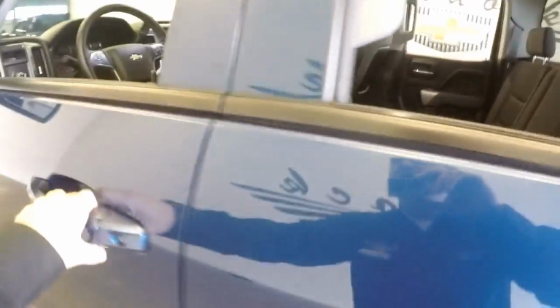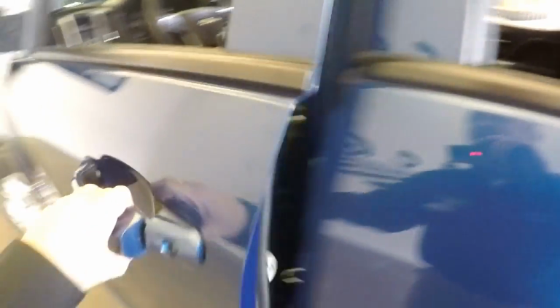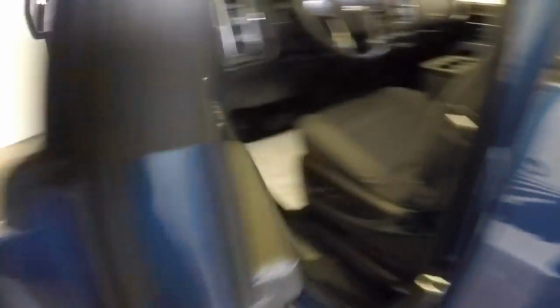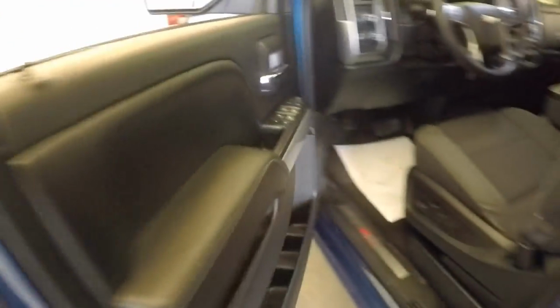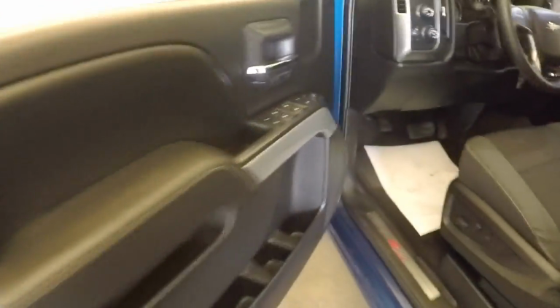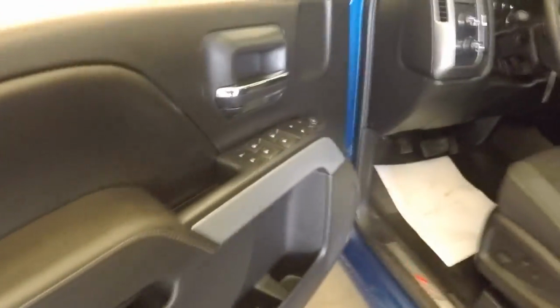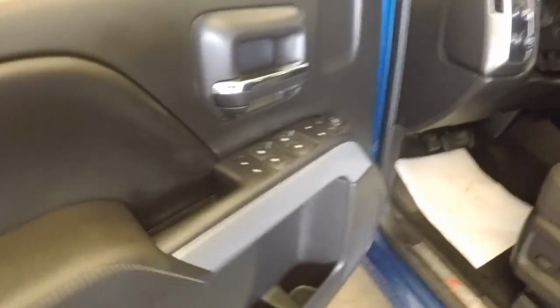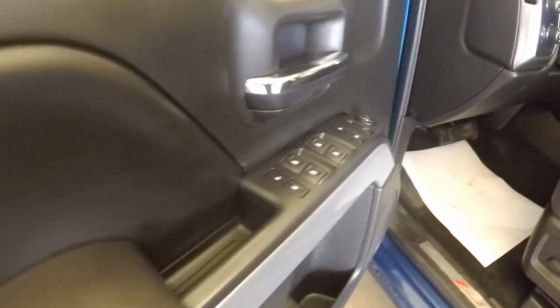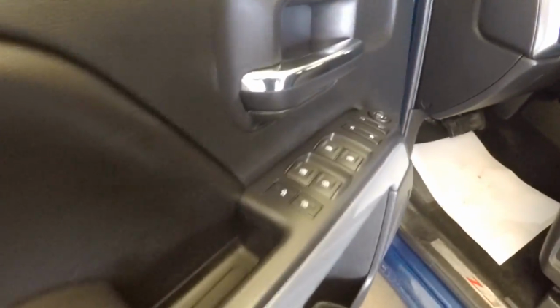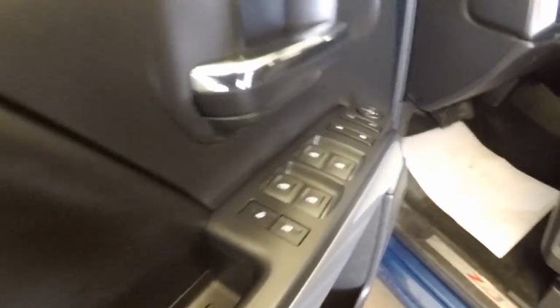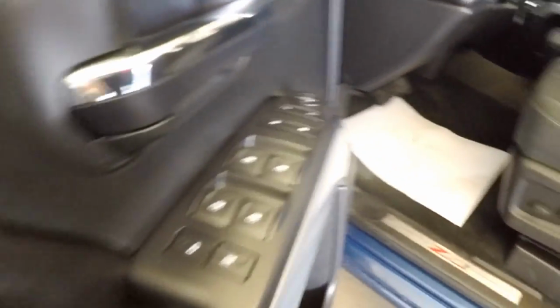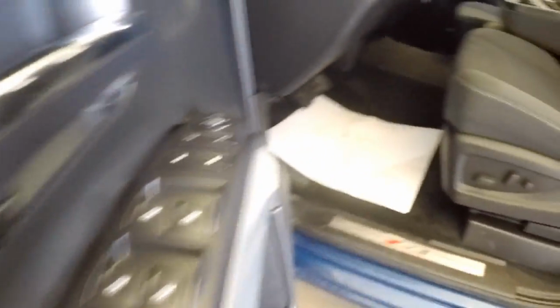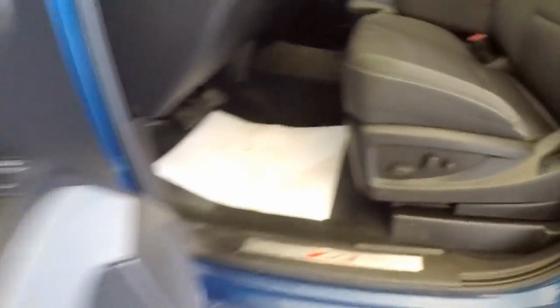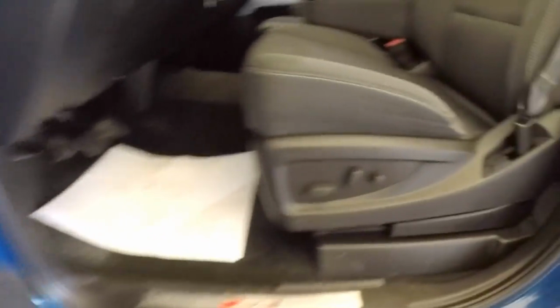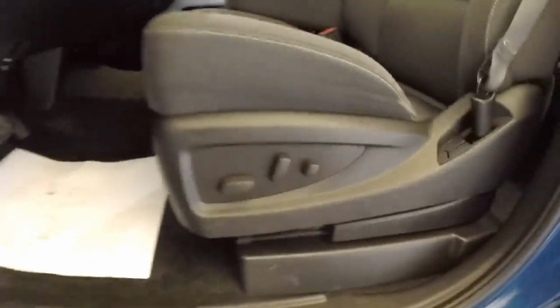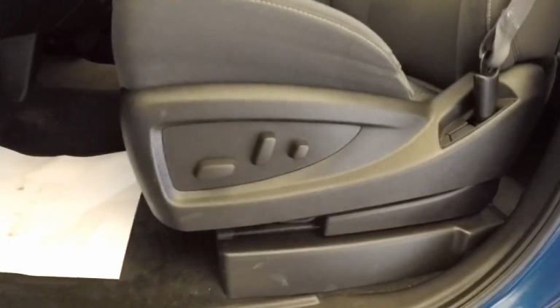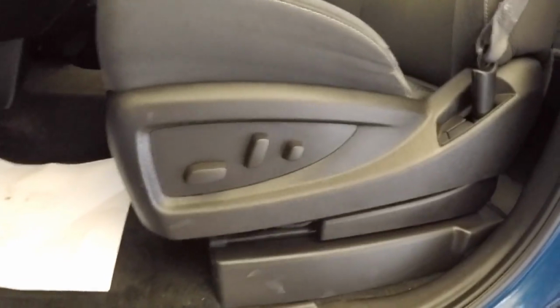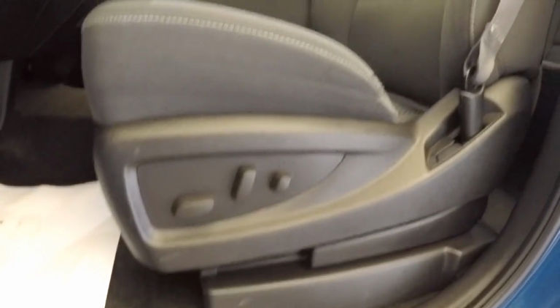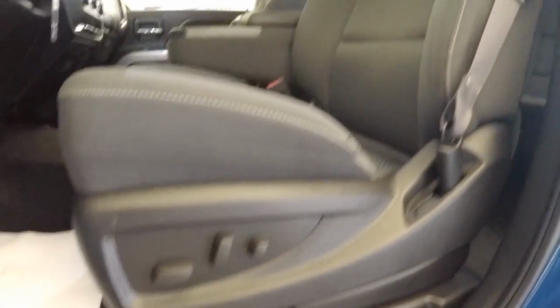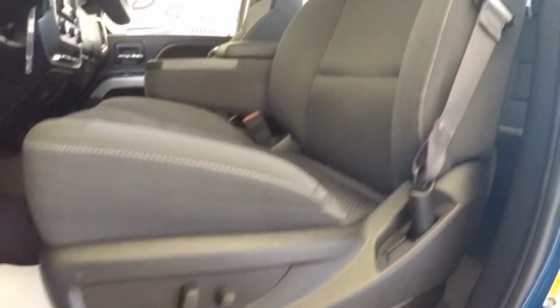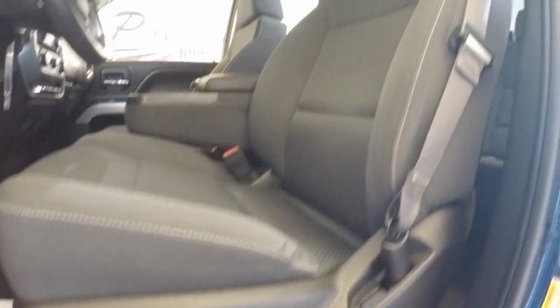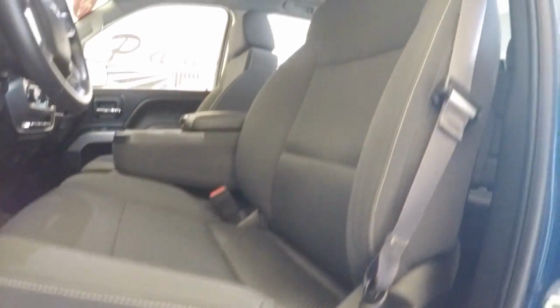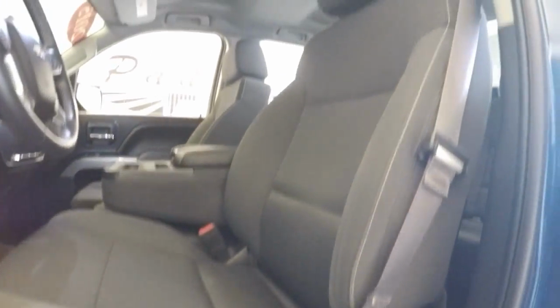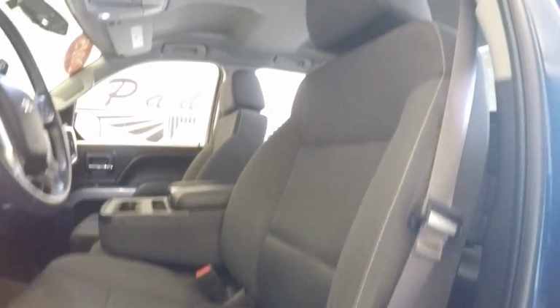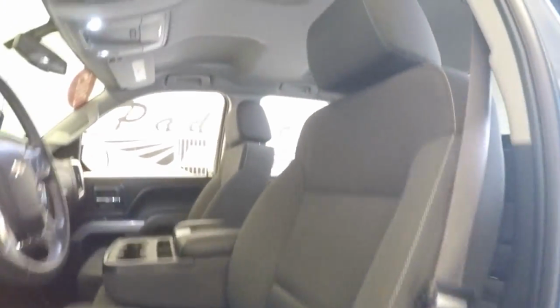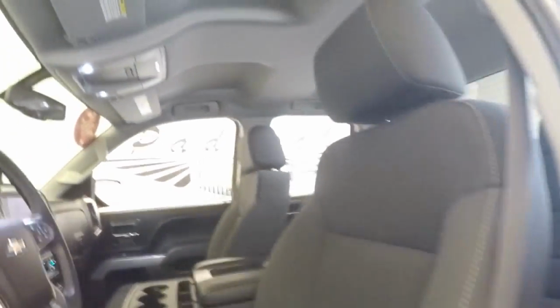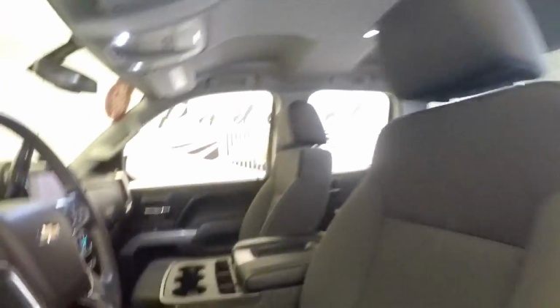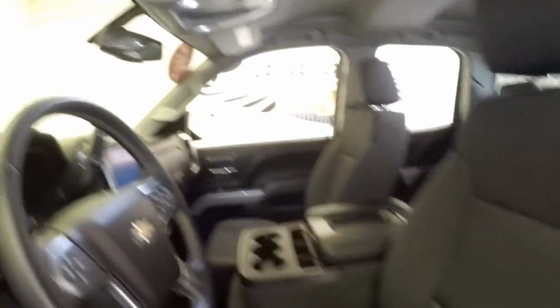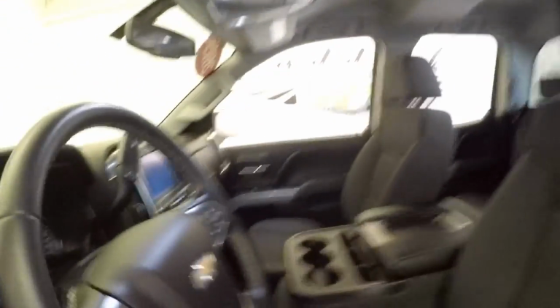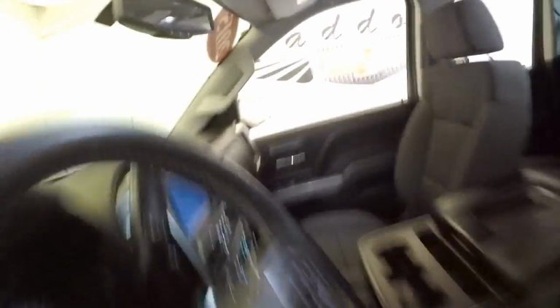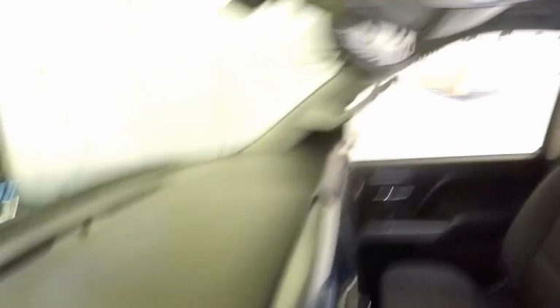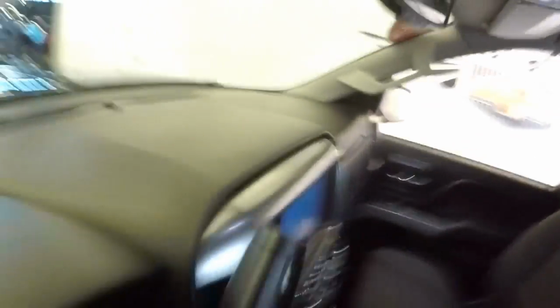Moving our way up front: power windows, power locks, power mirrors, power seat adjustments. Again, black cloth interior.